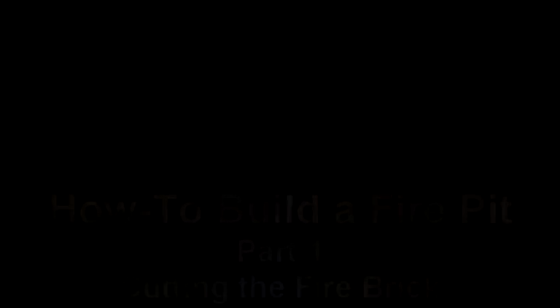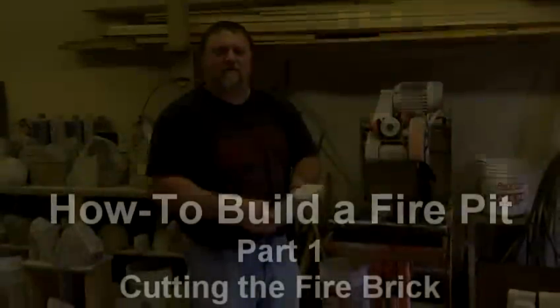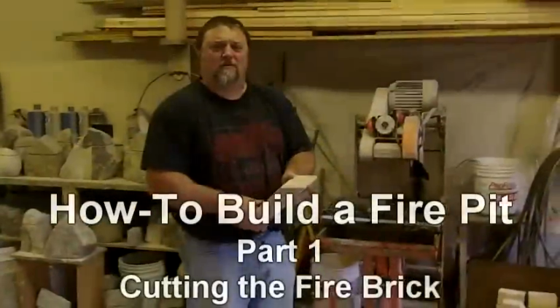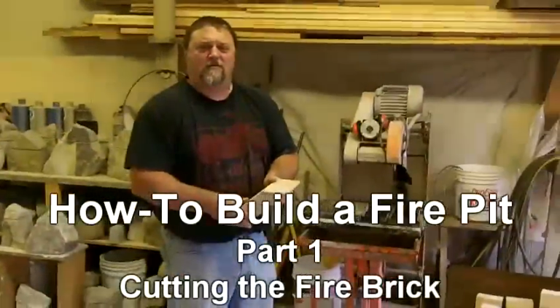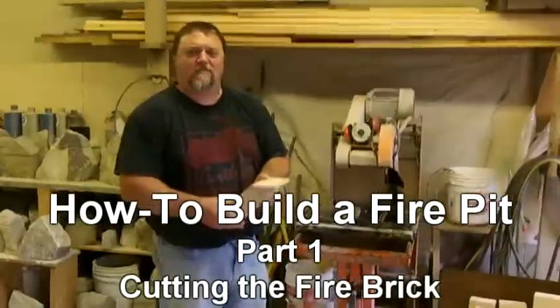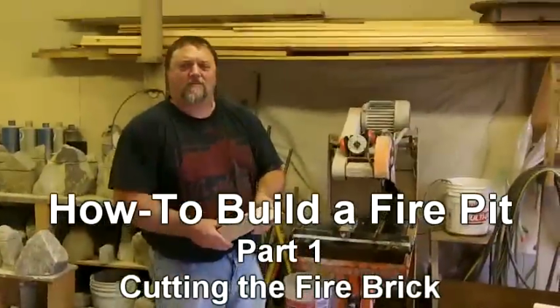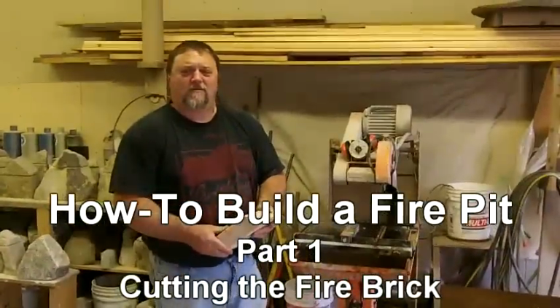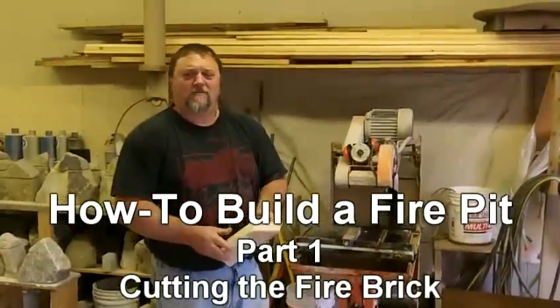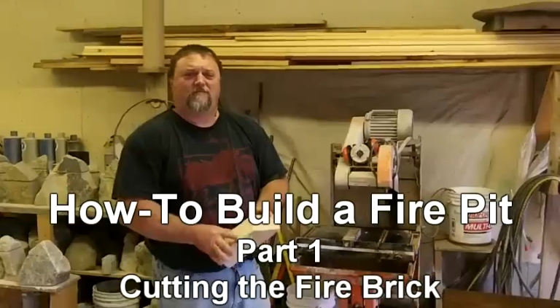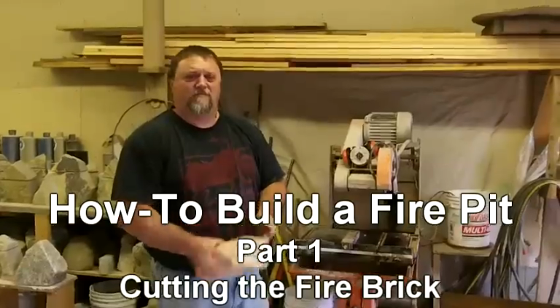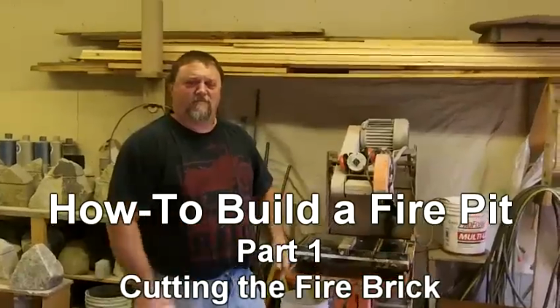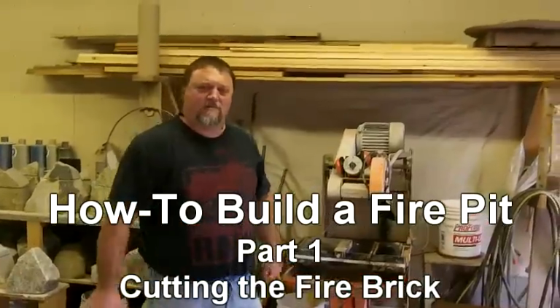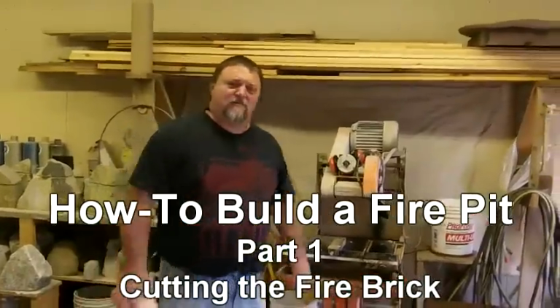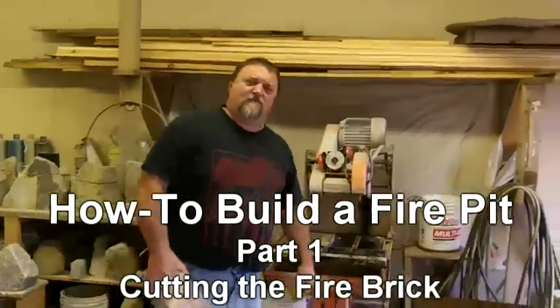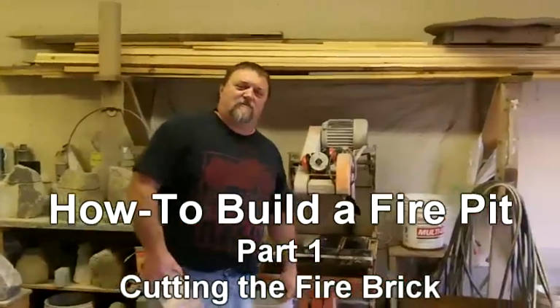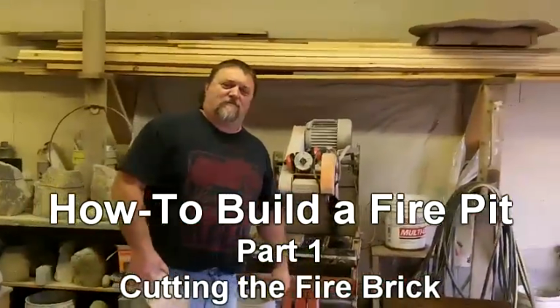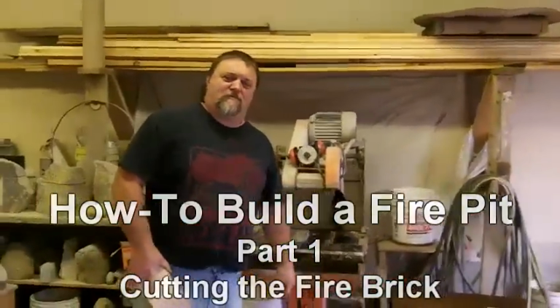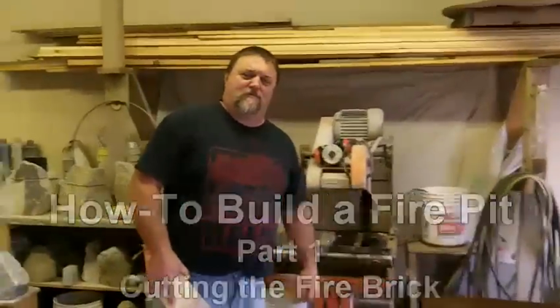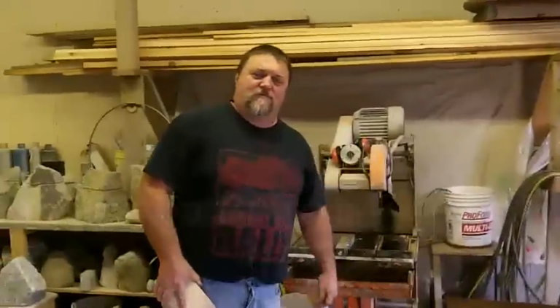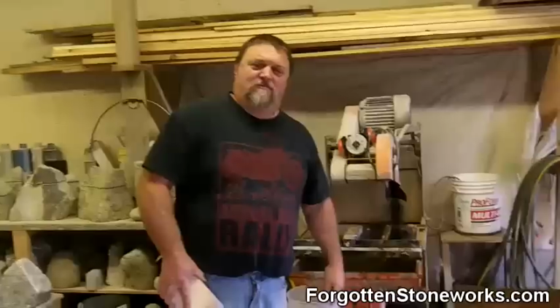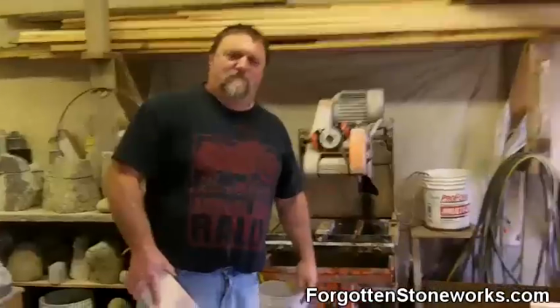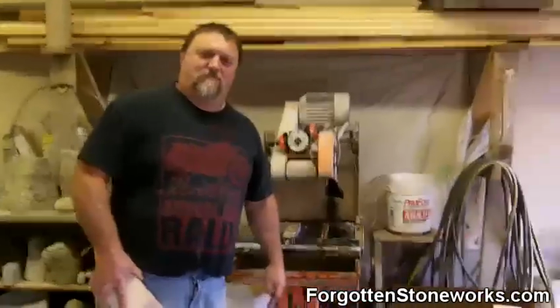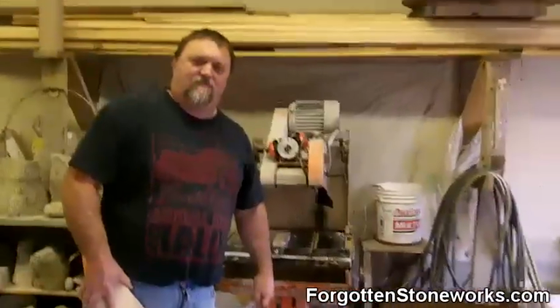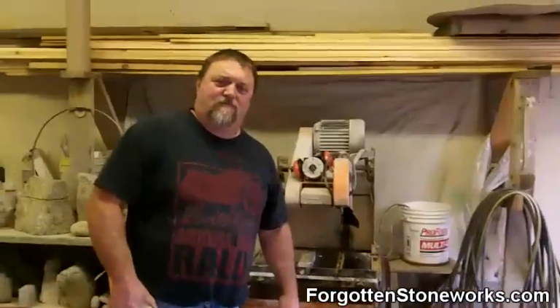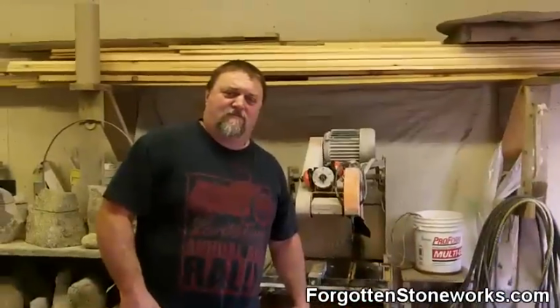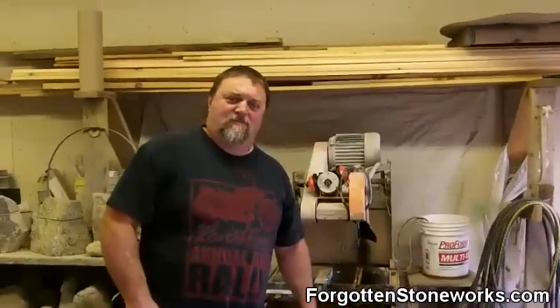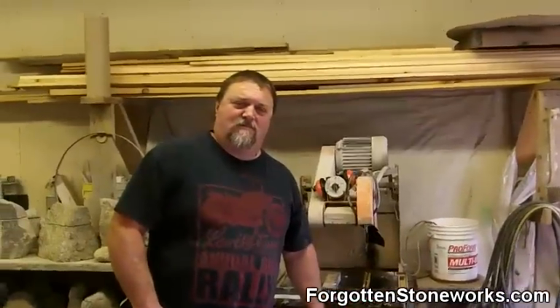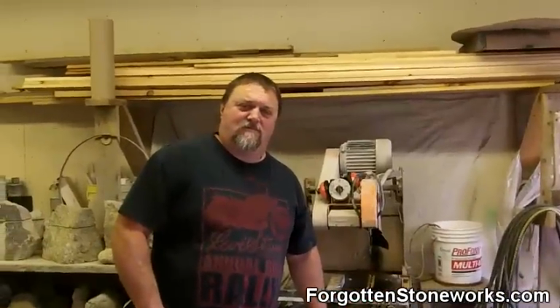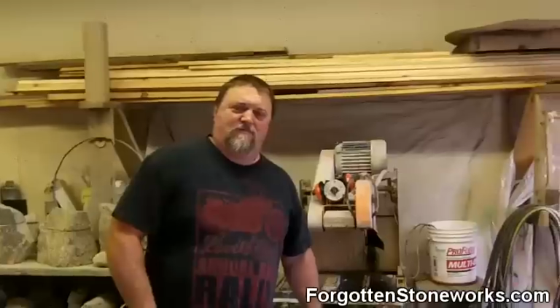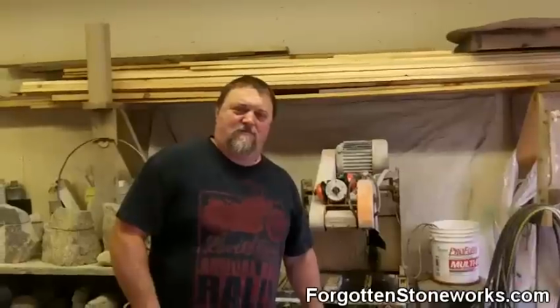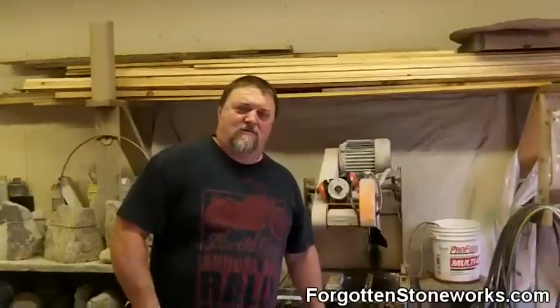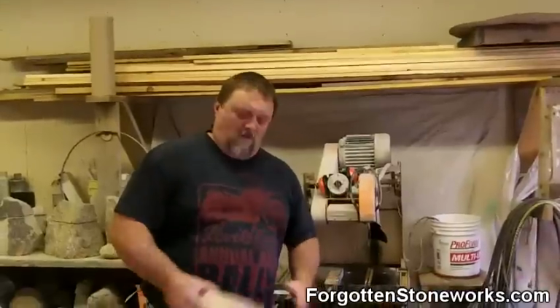We are here at the Forgotten Stoneworks talking to Dan about building a fire pit, and we're starting with the first thing: fire brick. So Dan, why are you cutting these fire bricks?